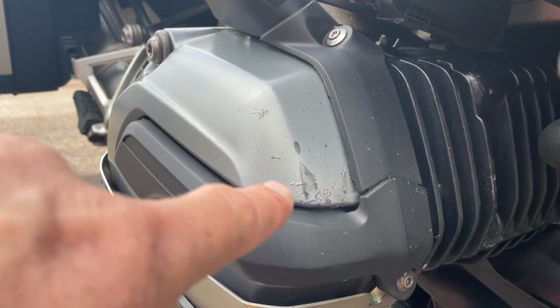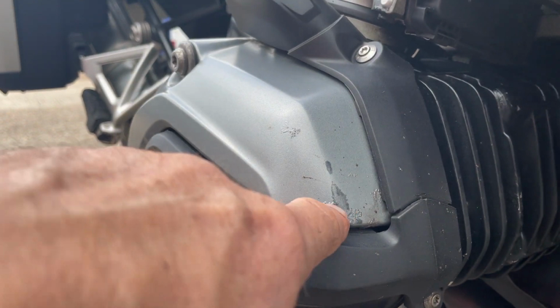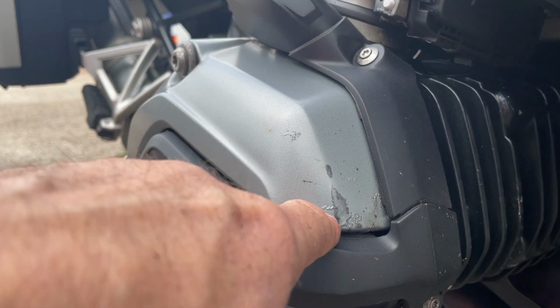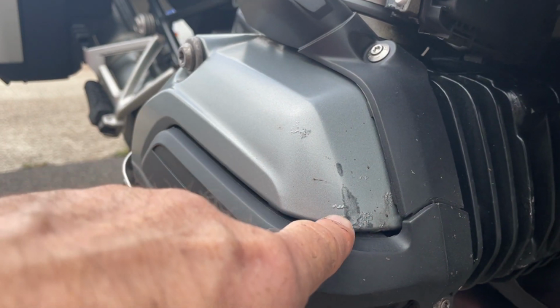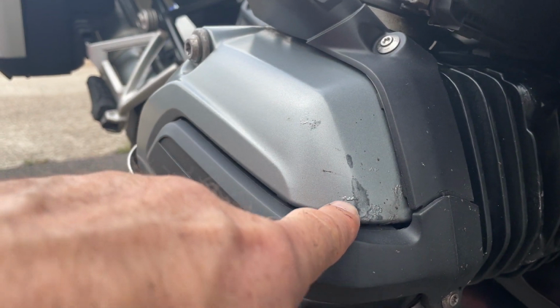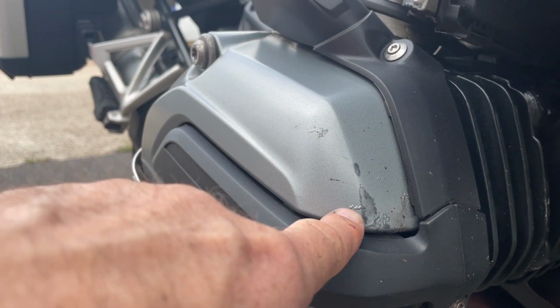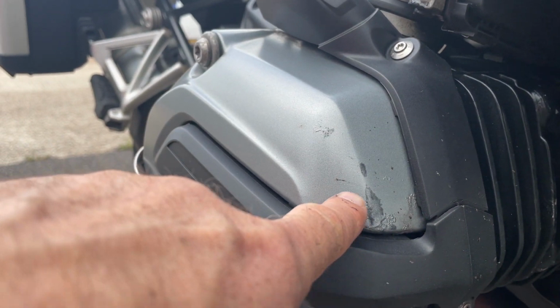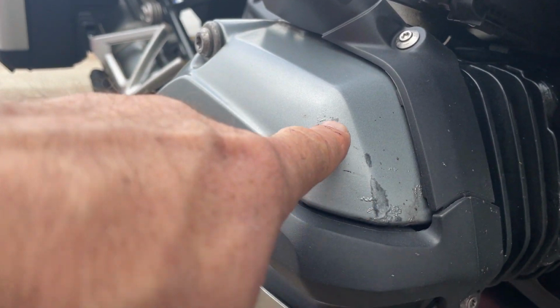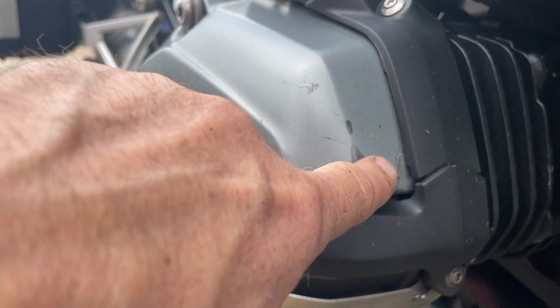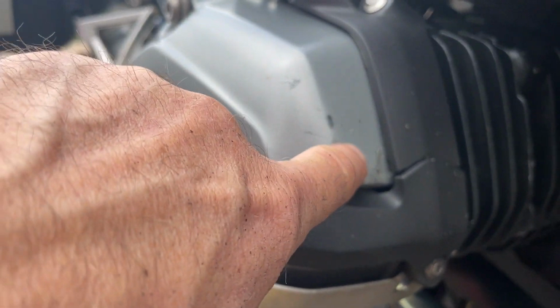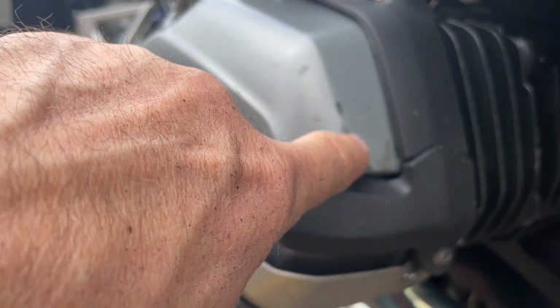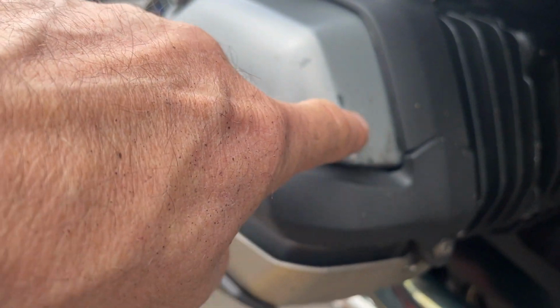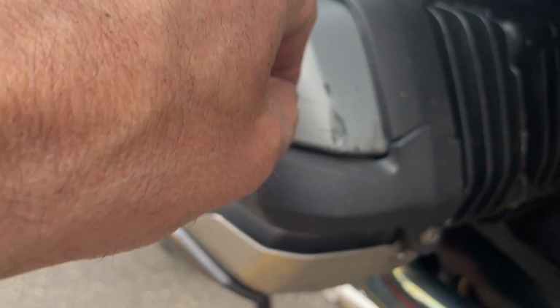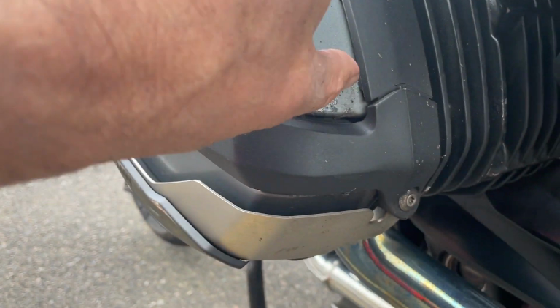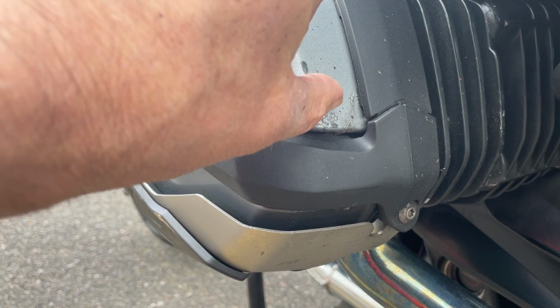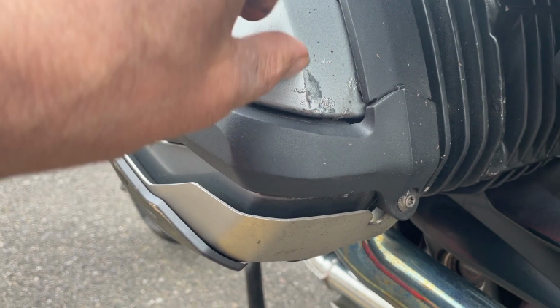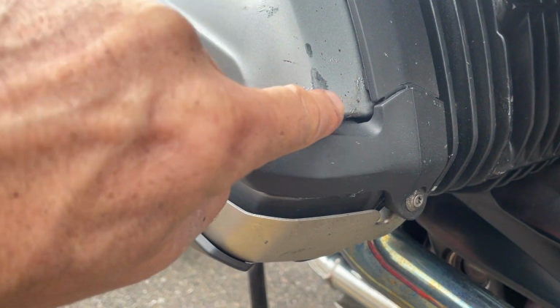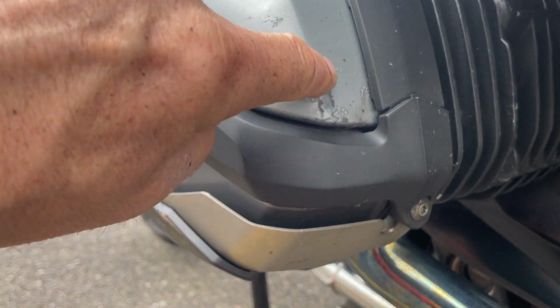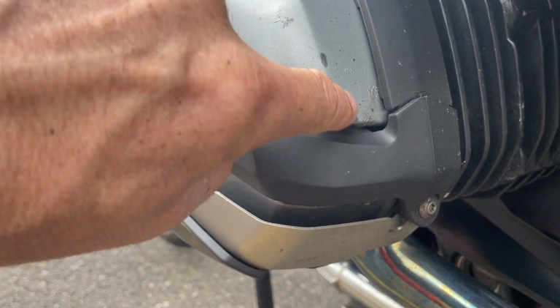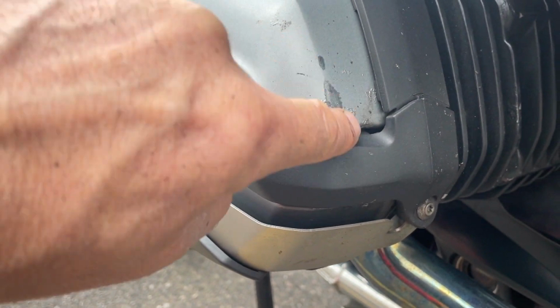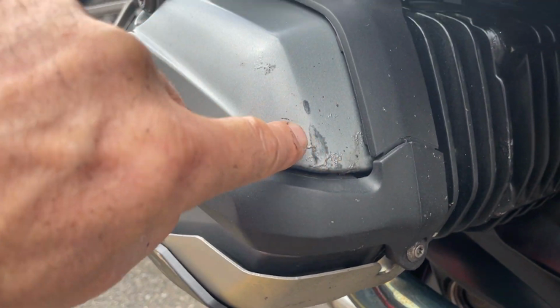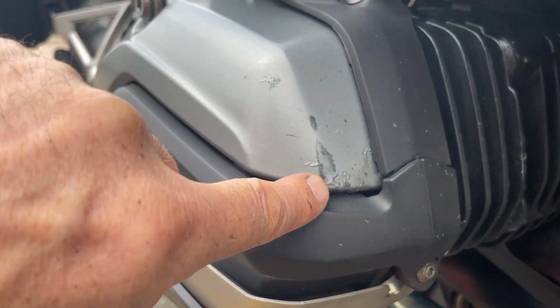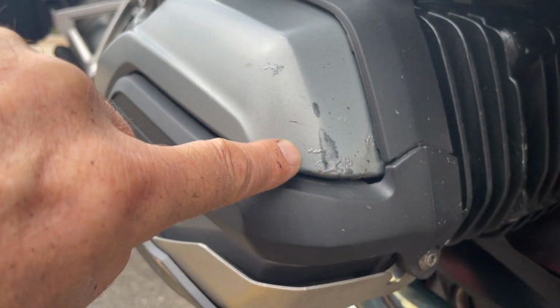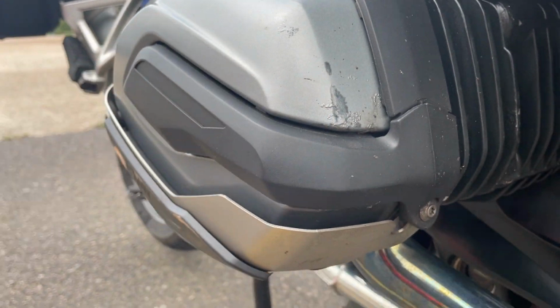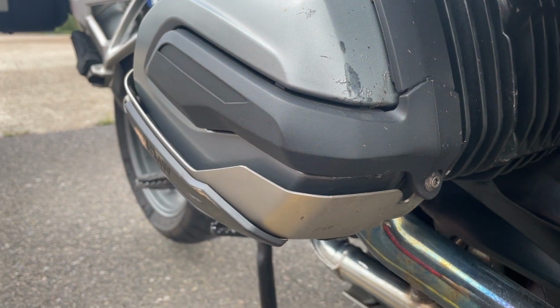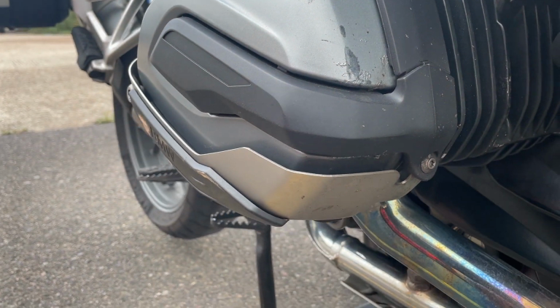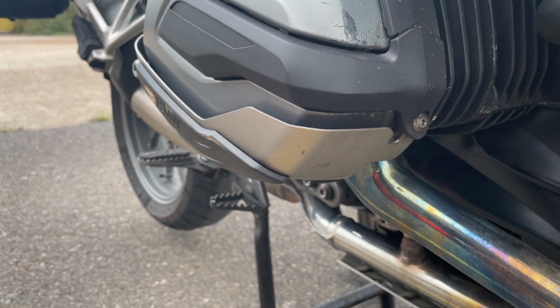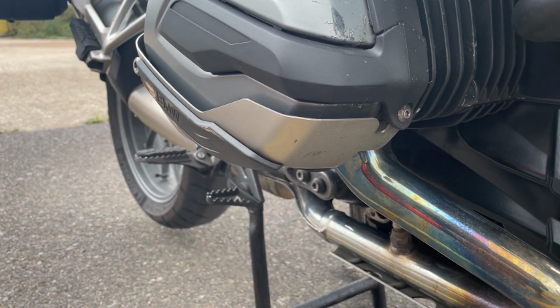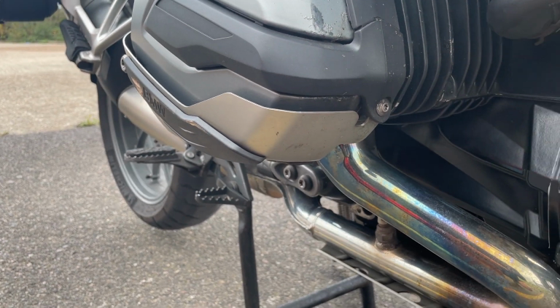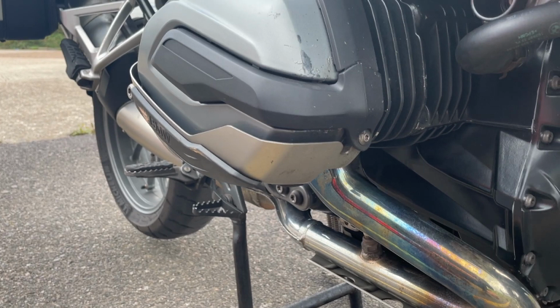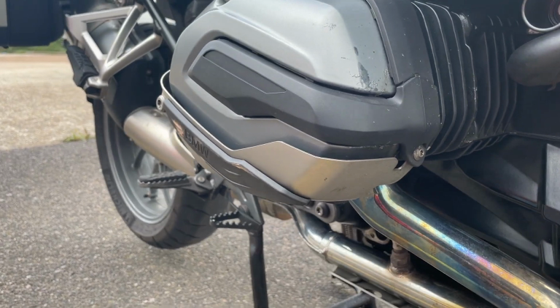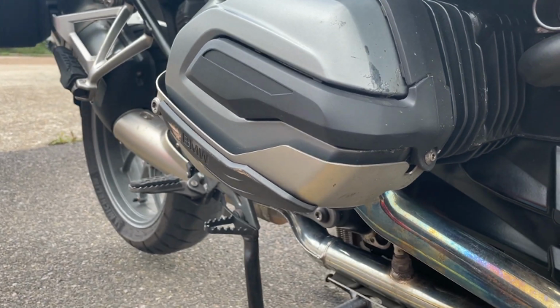The same on the cylinder head there — a couple of little bubbles, a bit of paint looks like it's been rubbed off there. Not 100% perfect, but not terrible.